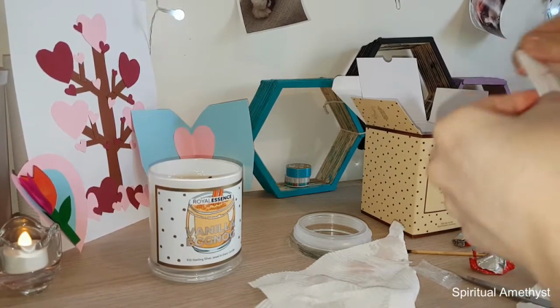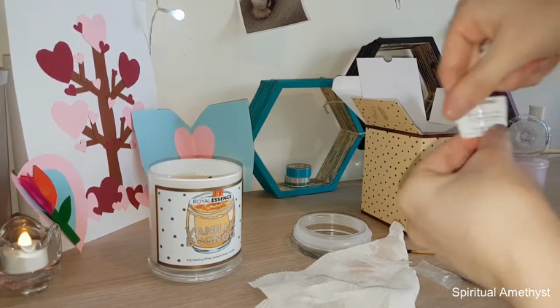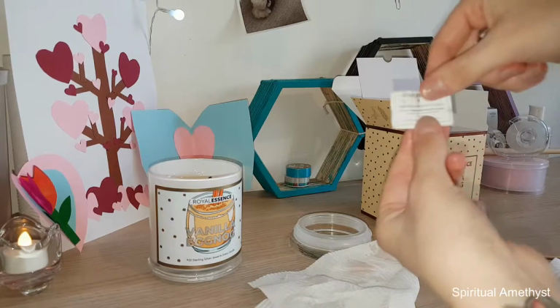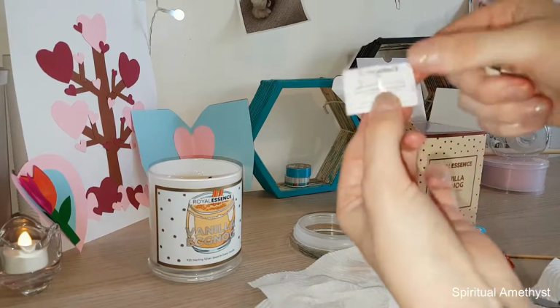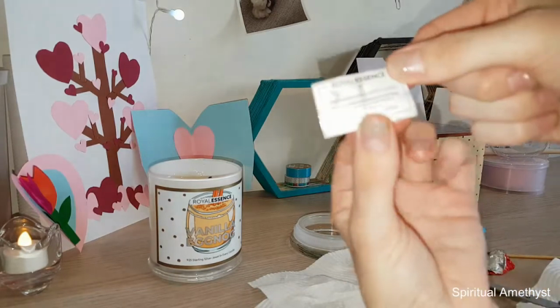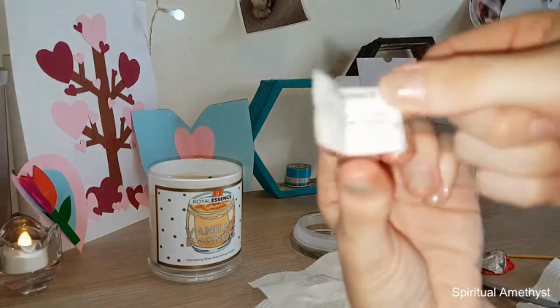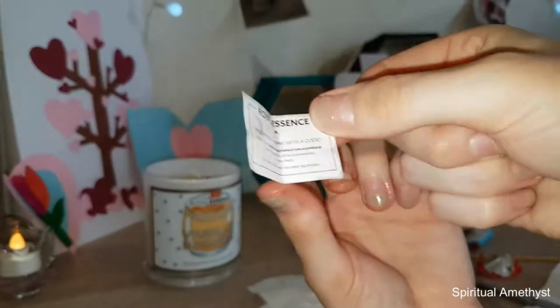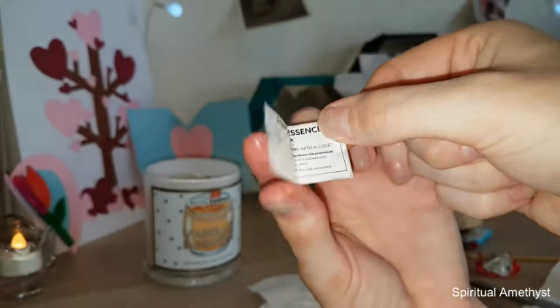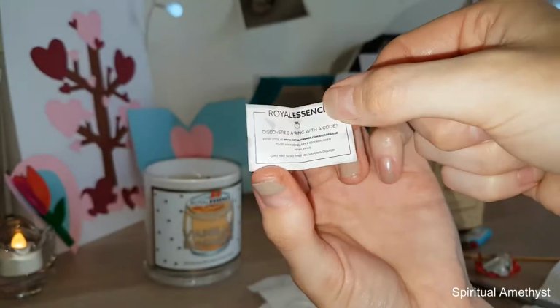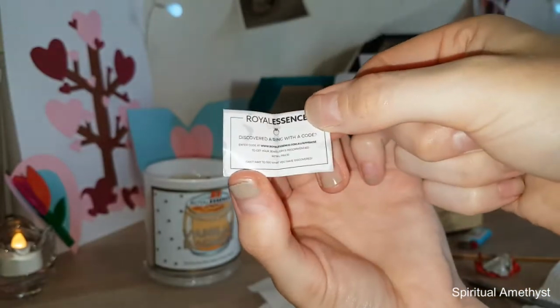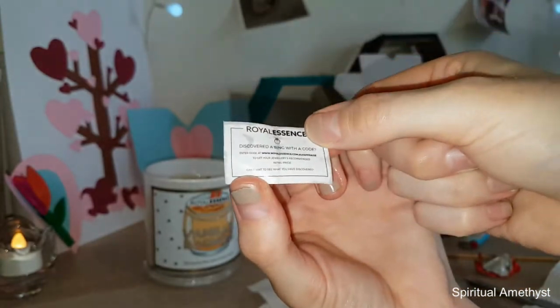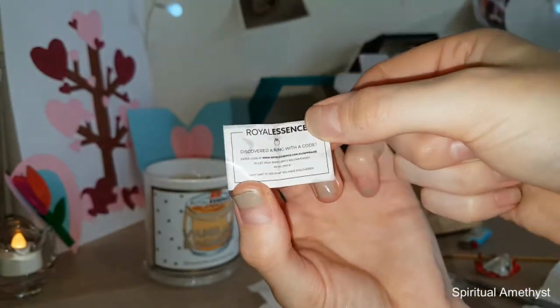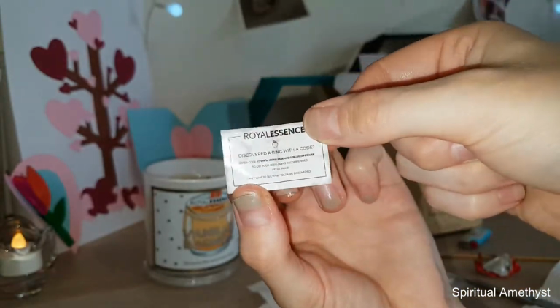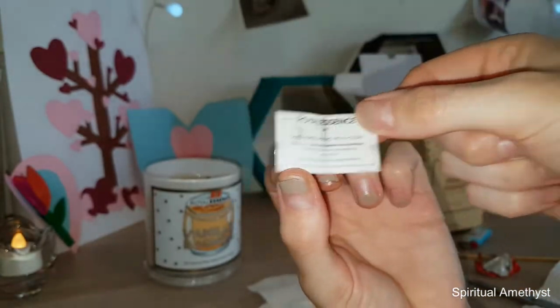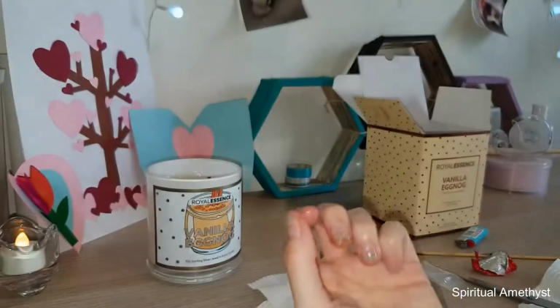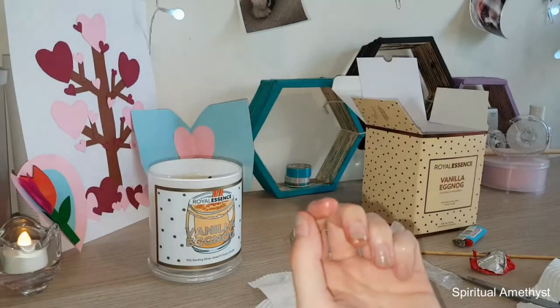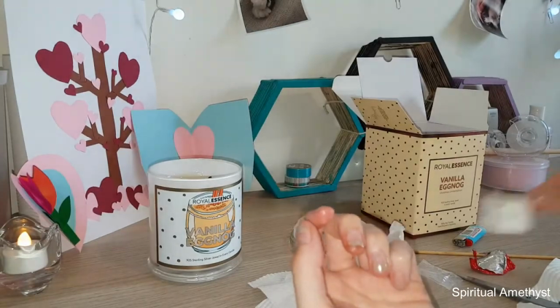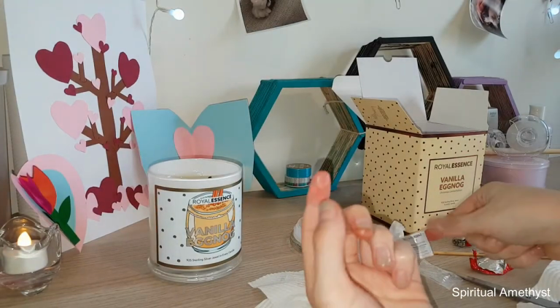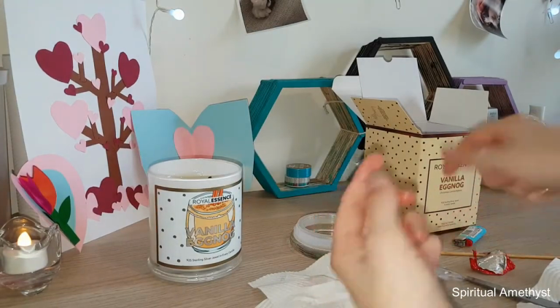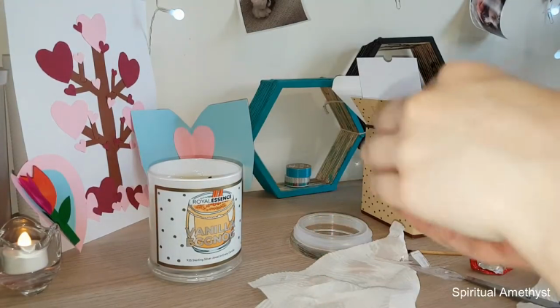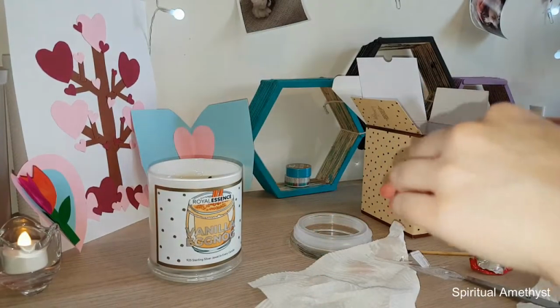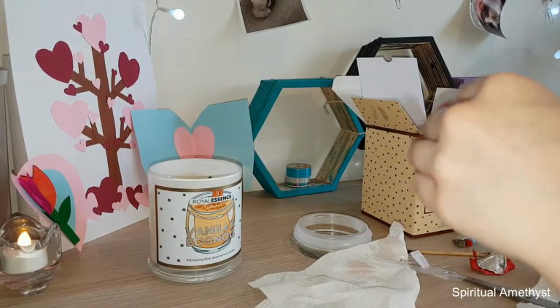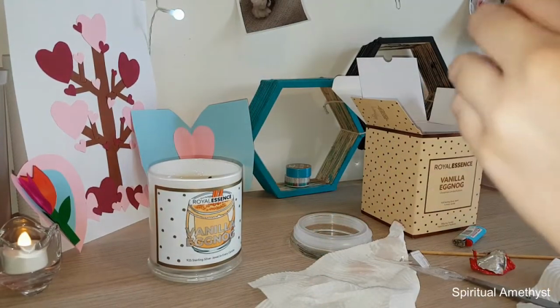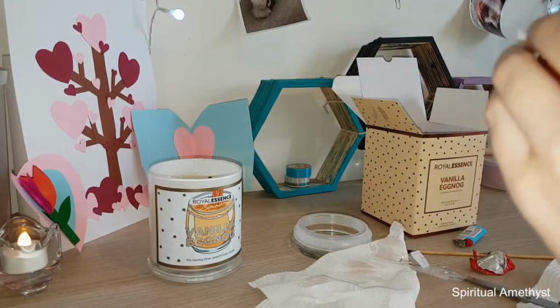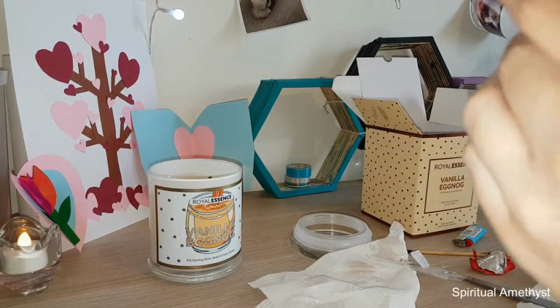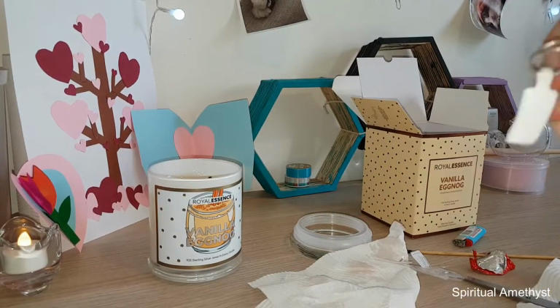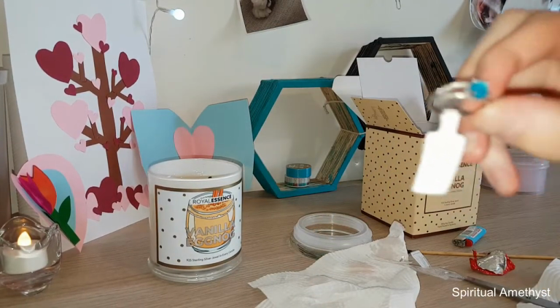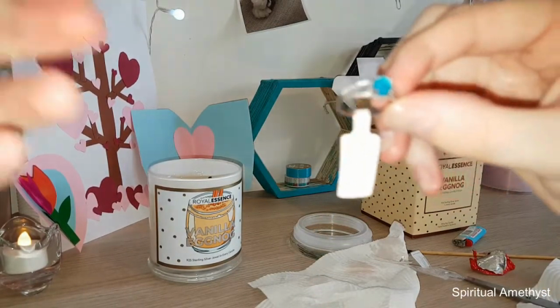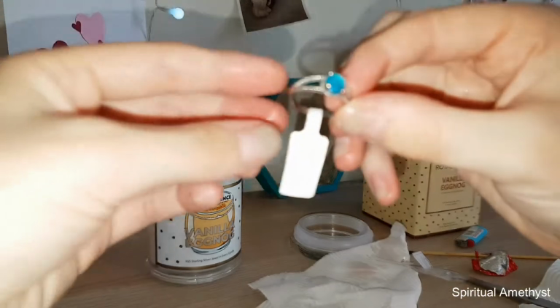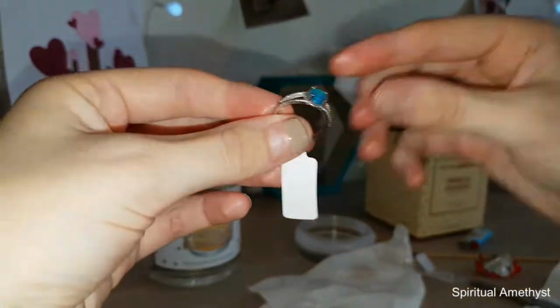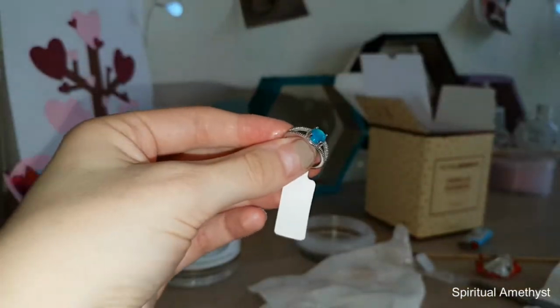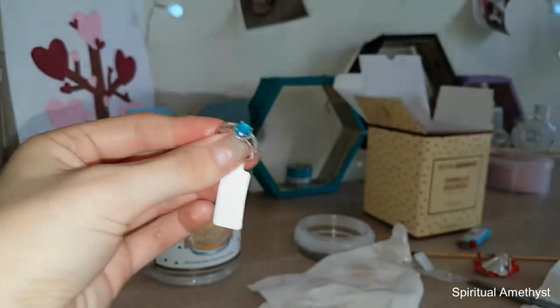Okay so the same little piece of paper as always. And it smells good. Oh! Holy crap! Oh my gosh!